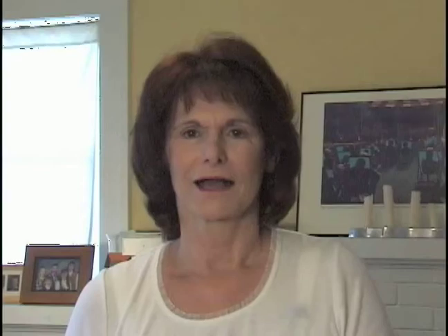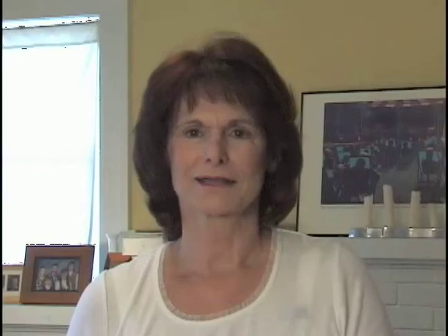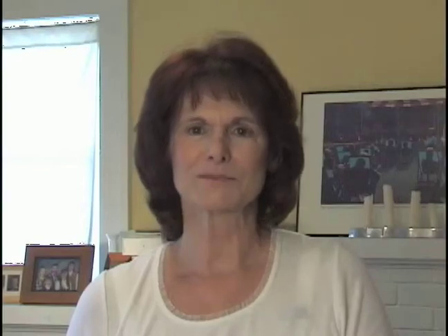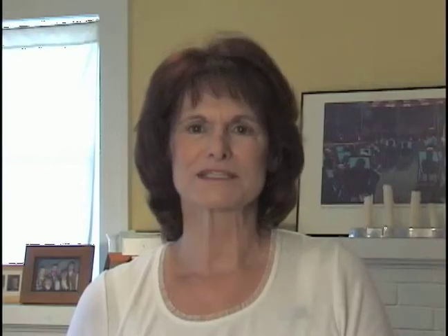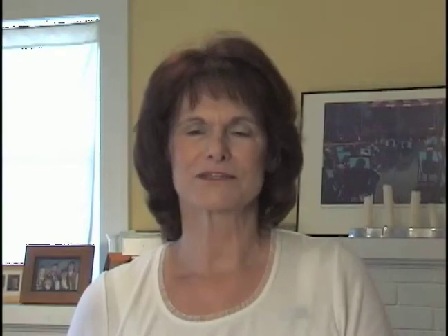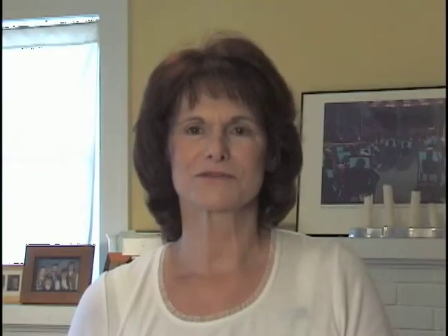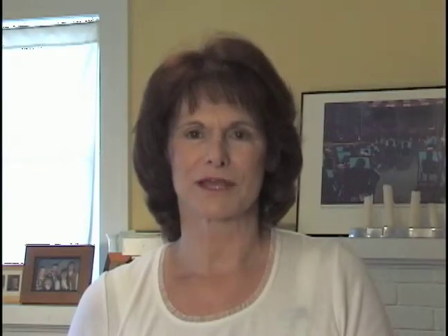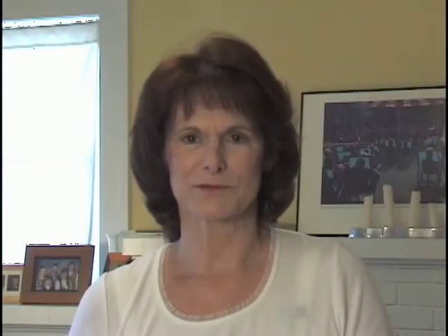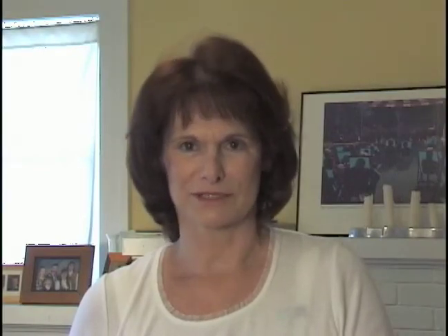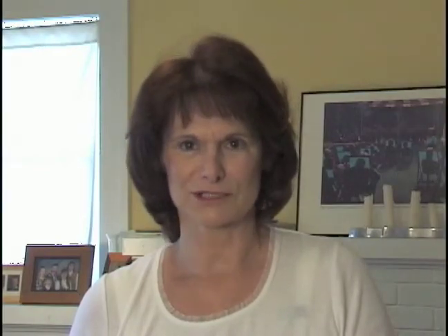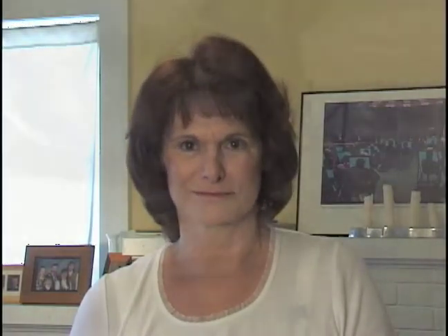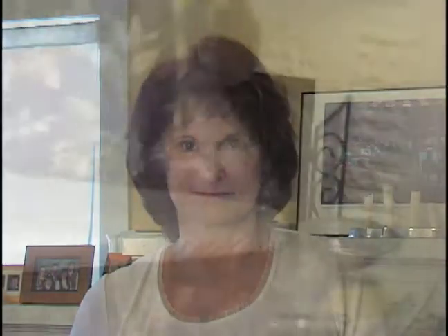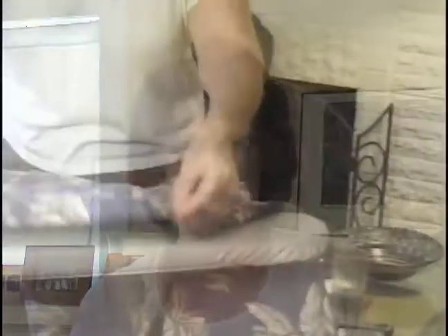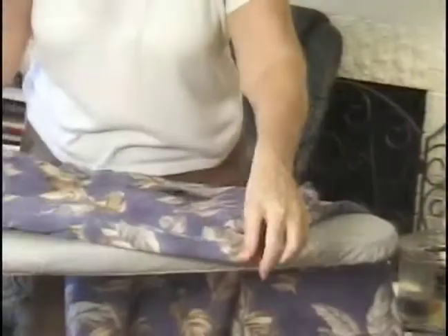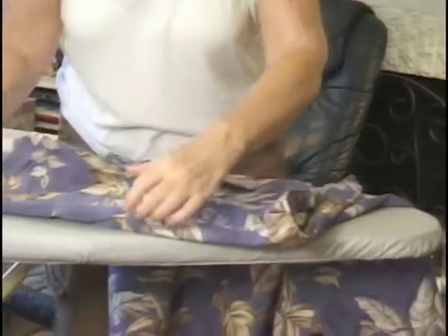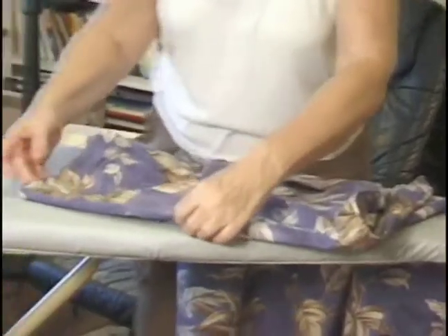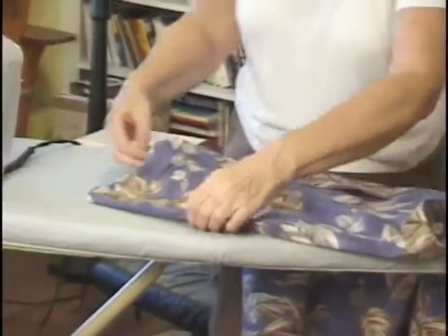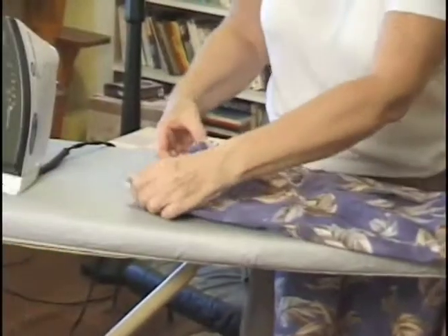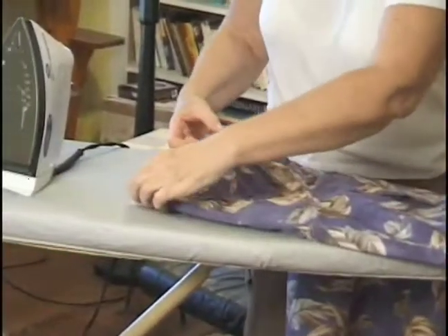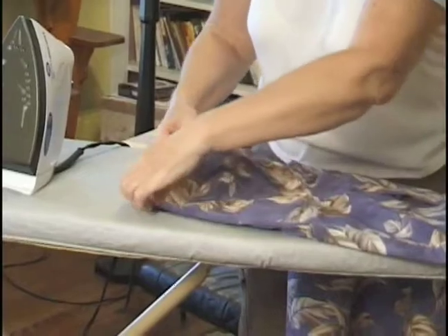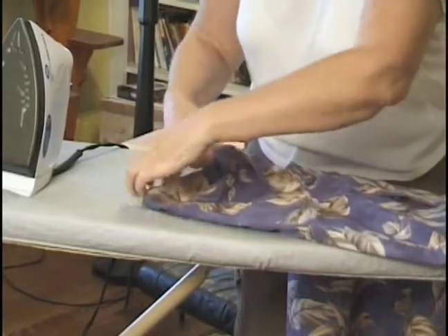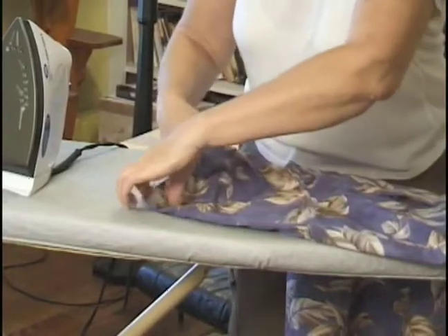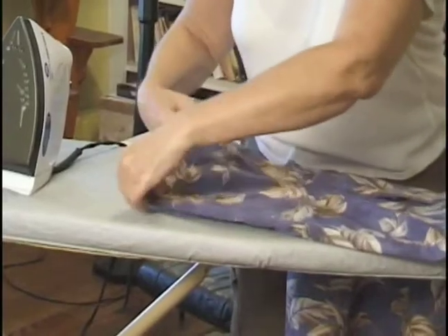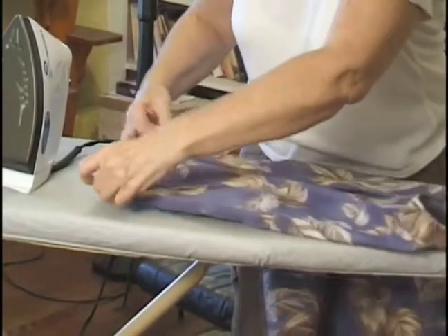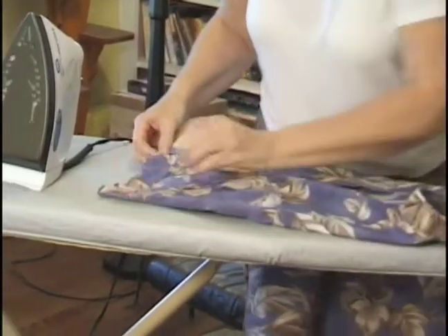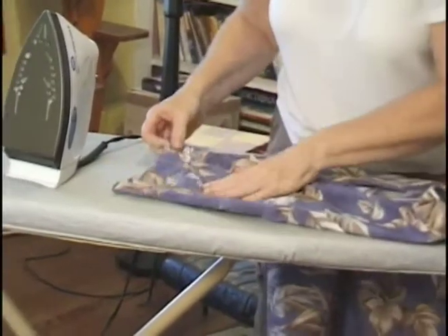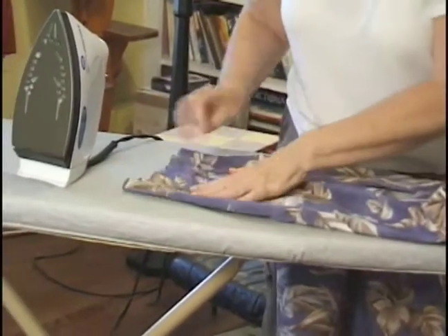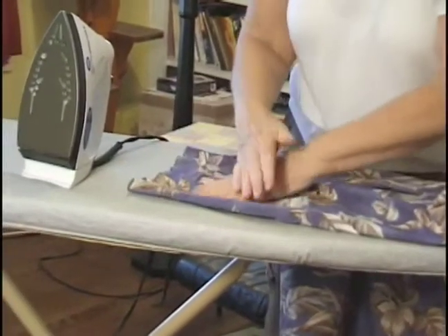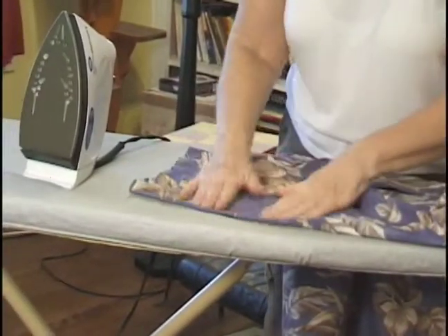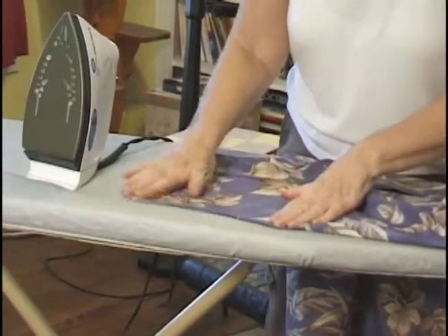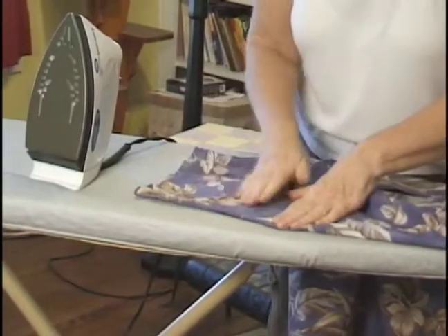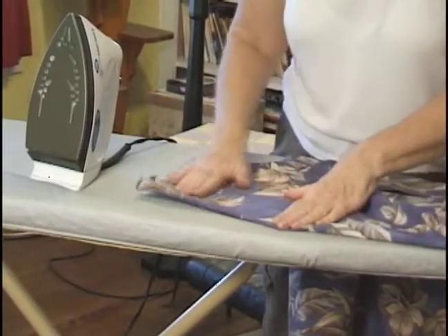Hi, I'm Joyce Danielson for Expert Village. When you get to the sleeves, you just take your shirt and open up the sleeve like this.